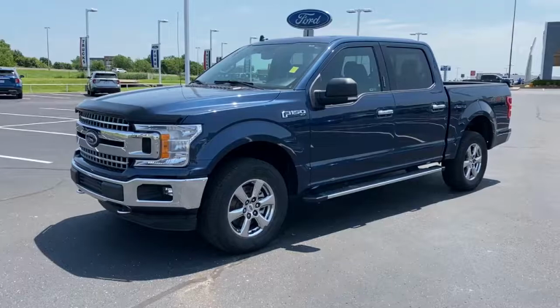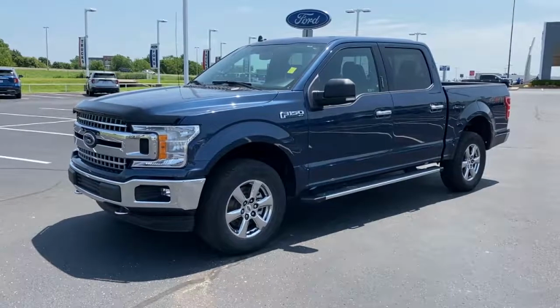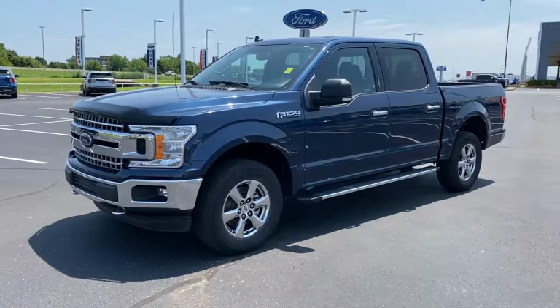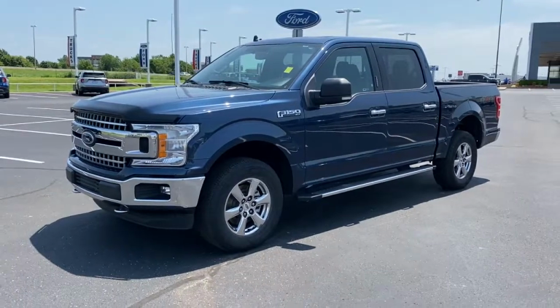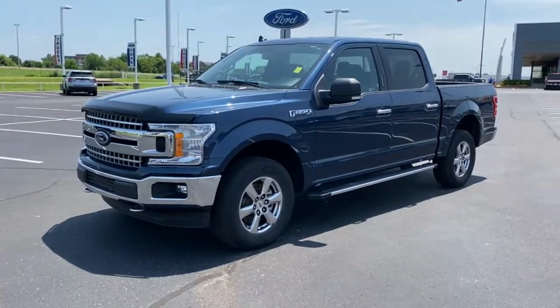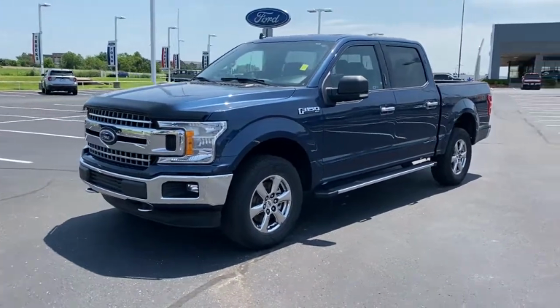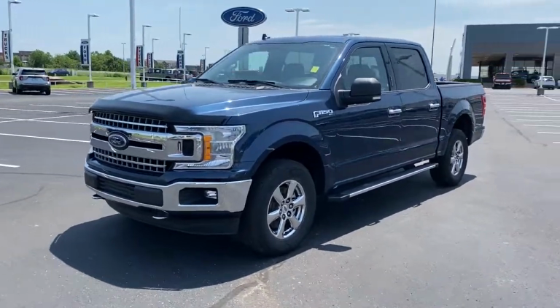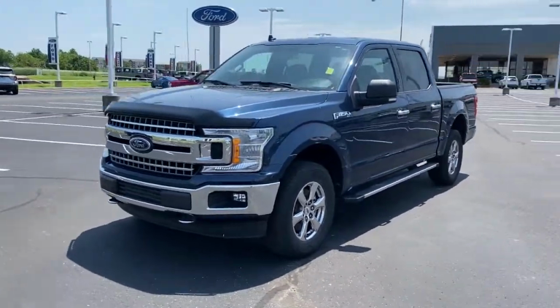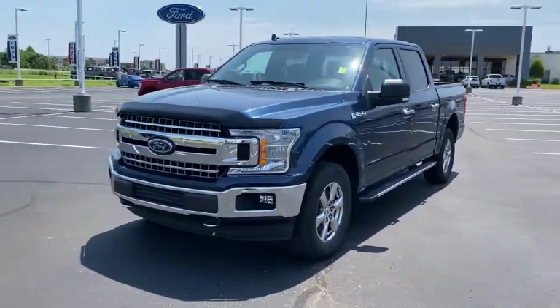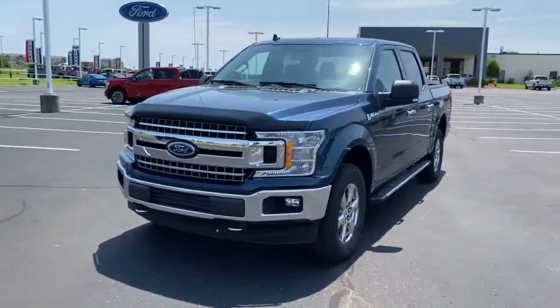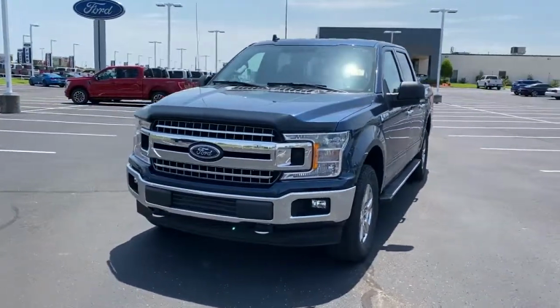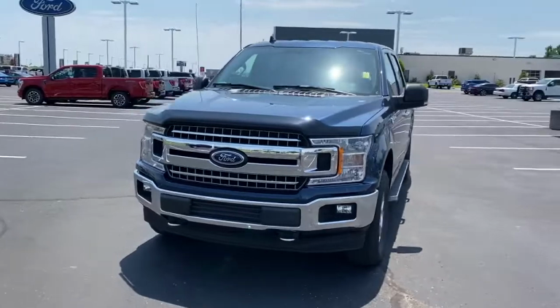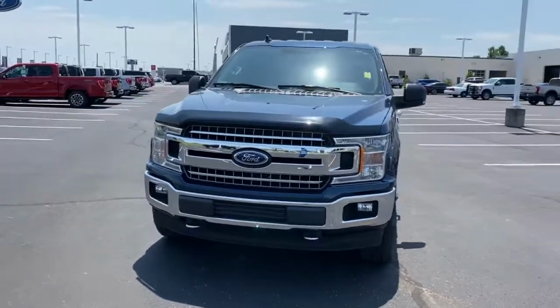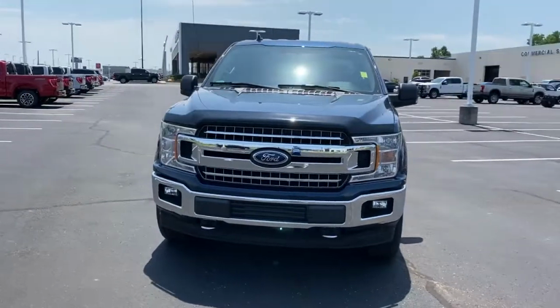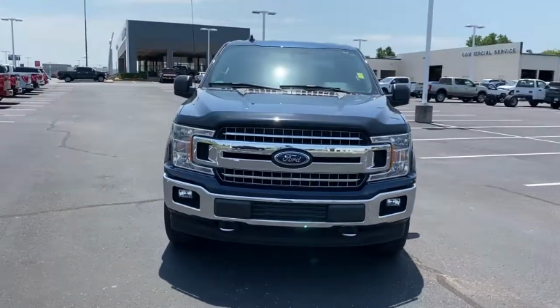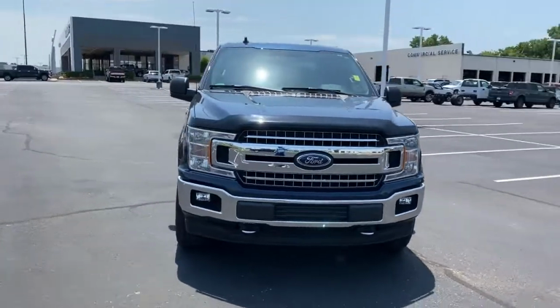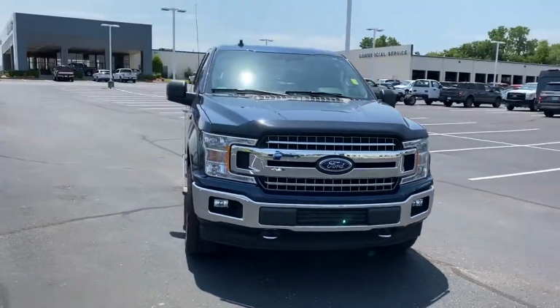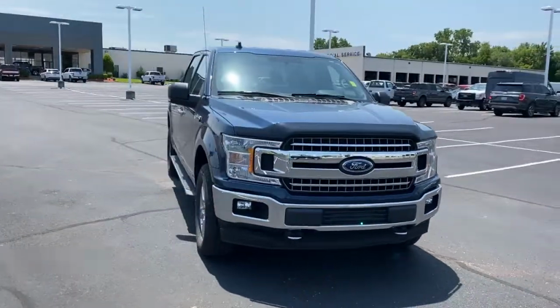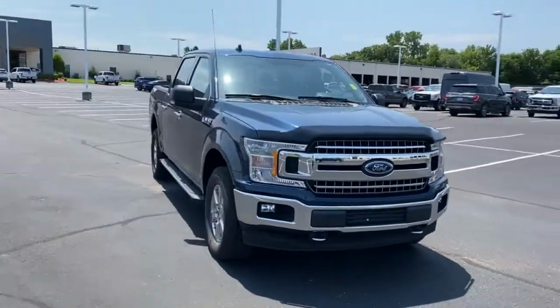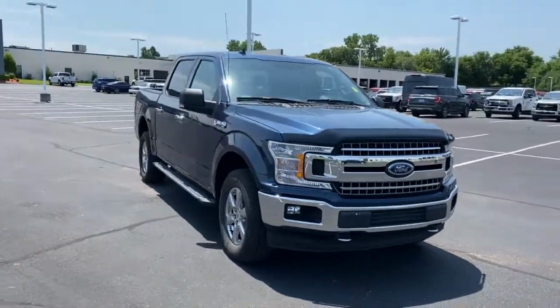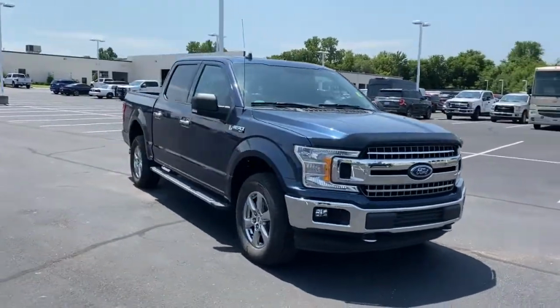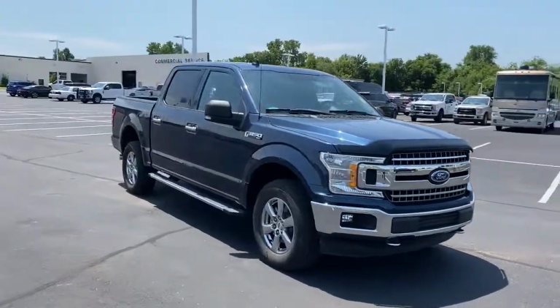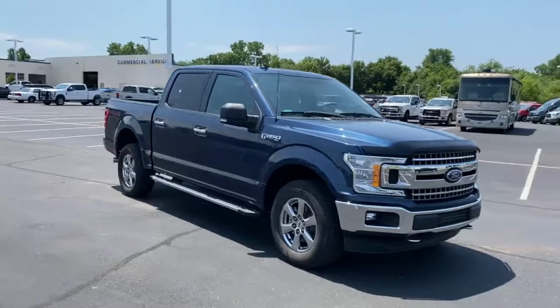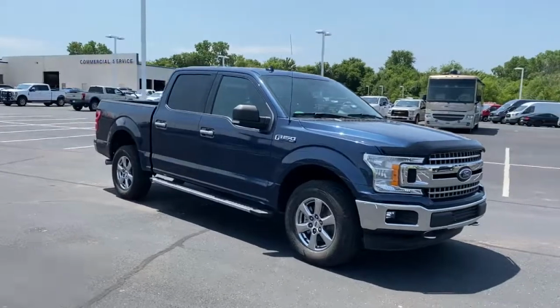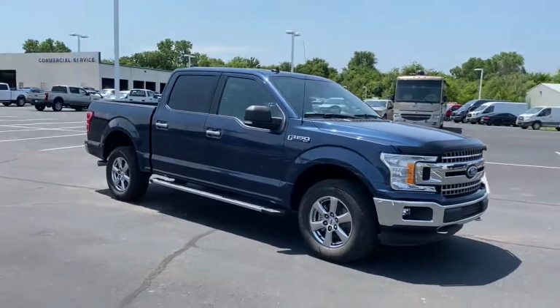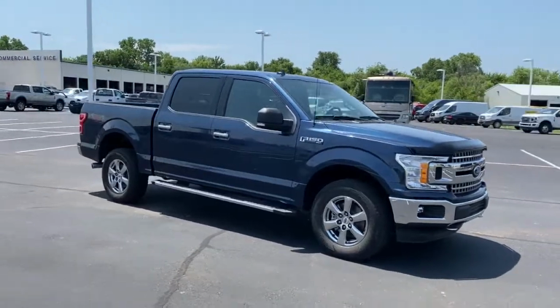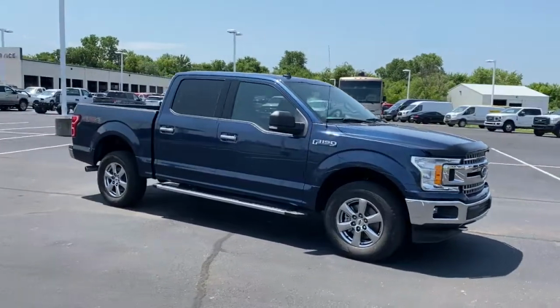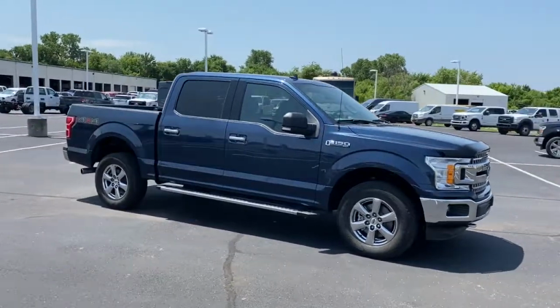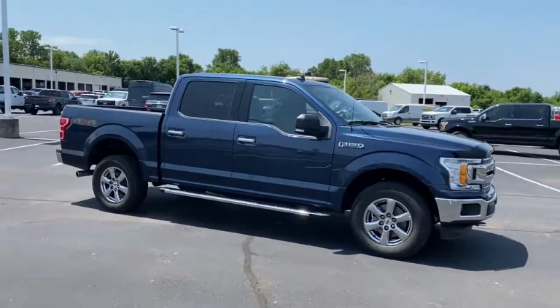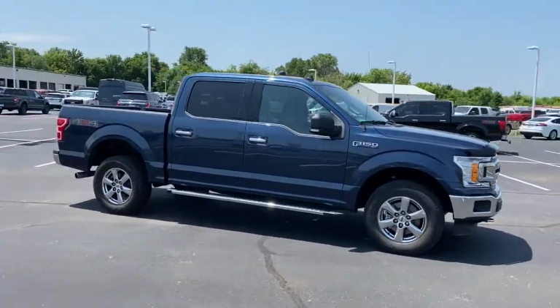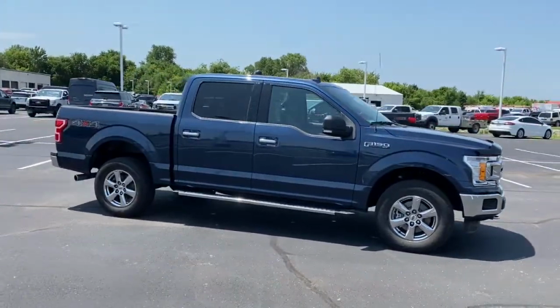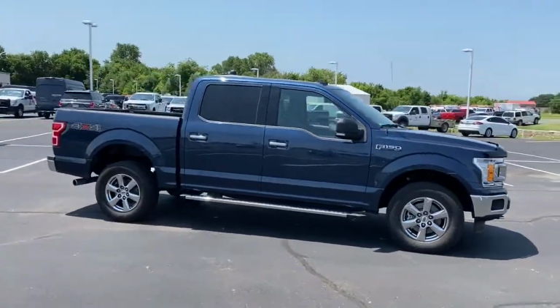You're going to love the 2018 Ford F-150. This vehicle still has fewer than 30,000 miles on the clock, so it won't last long. This rugged F-150 is ready for work, off-roading, or a little R&R.